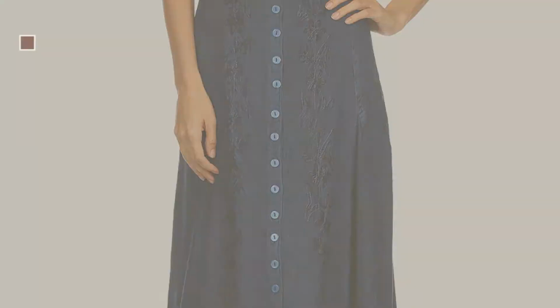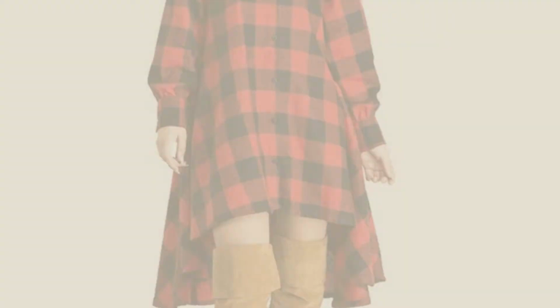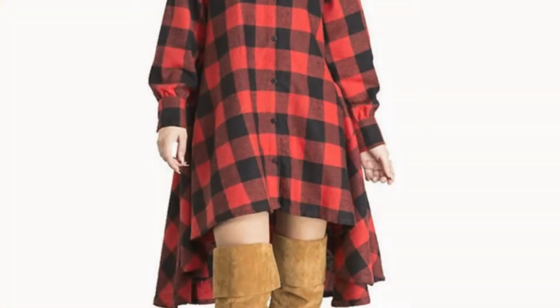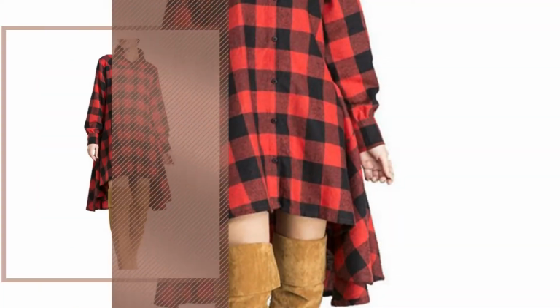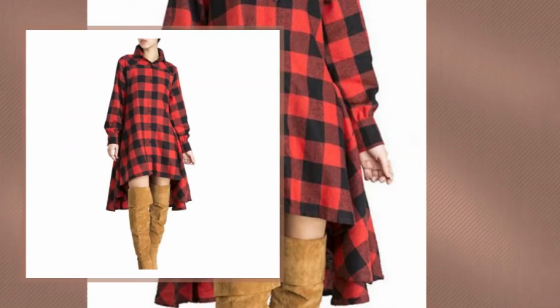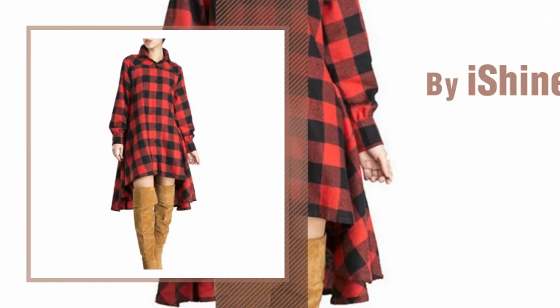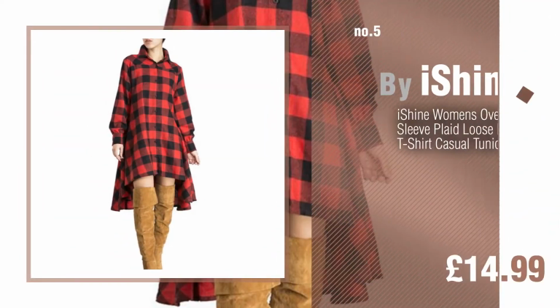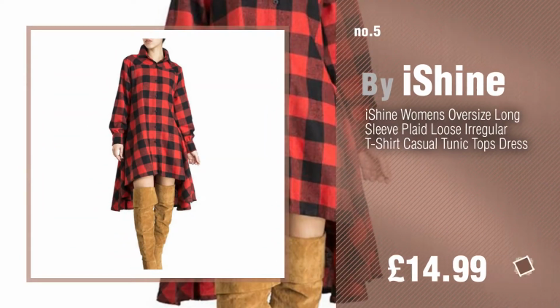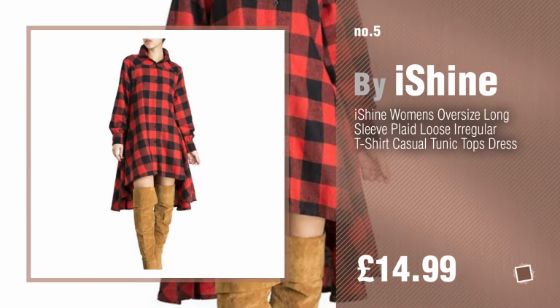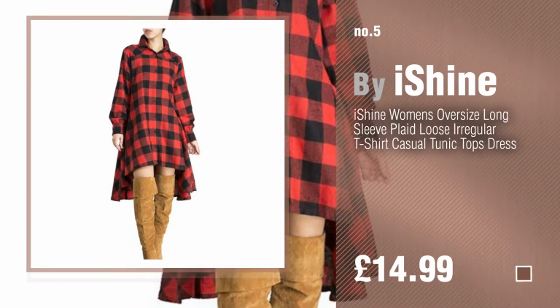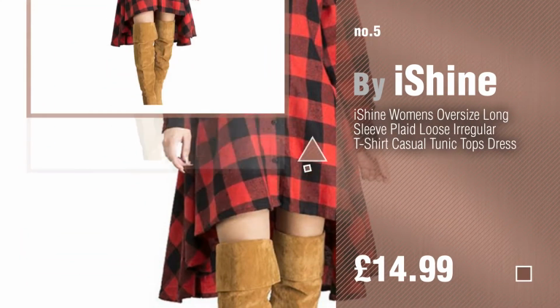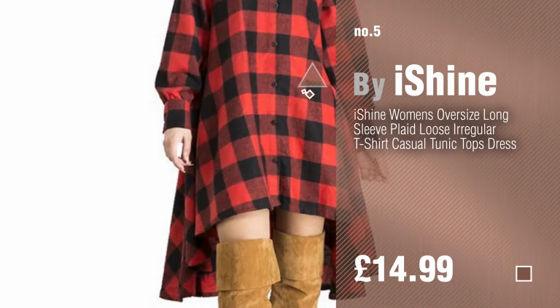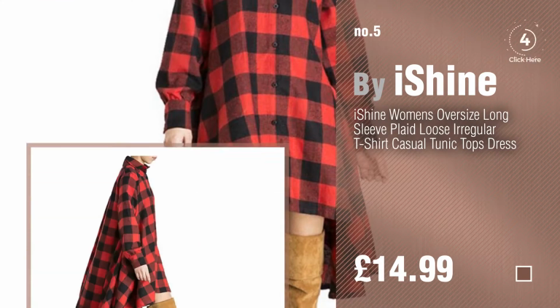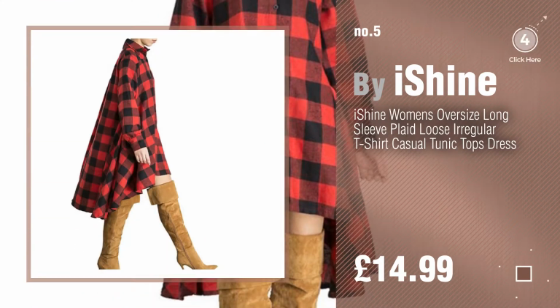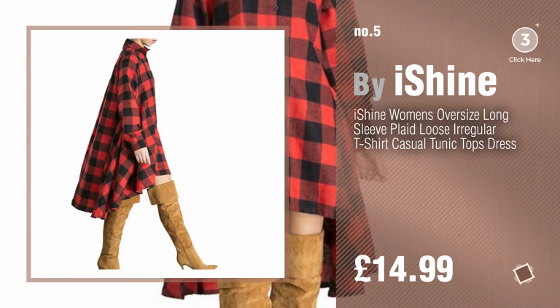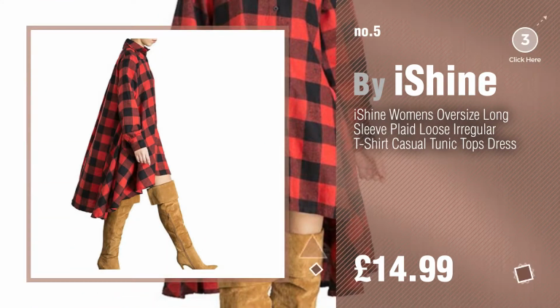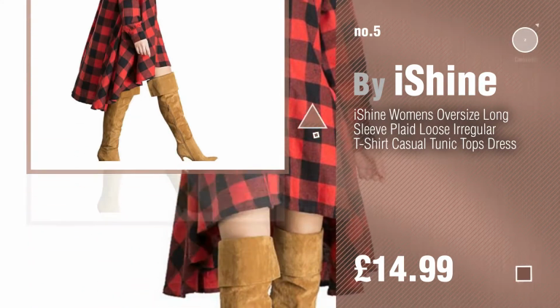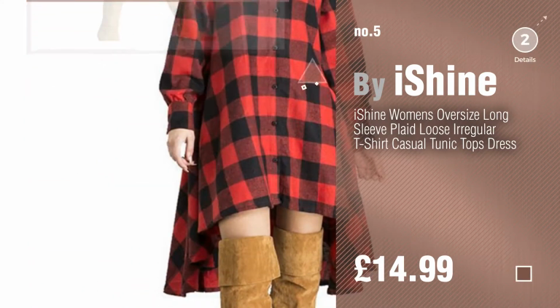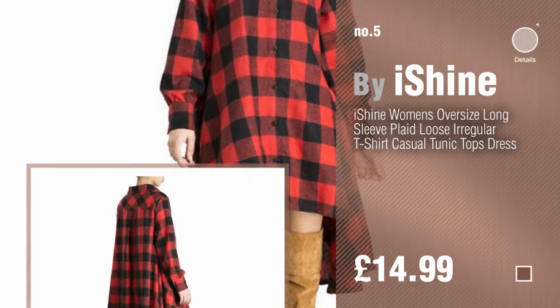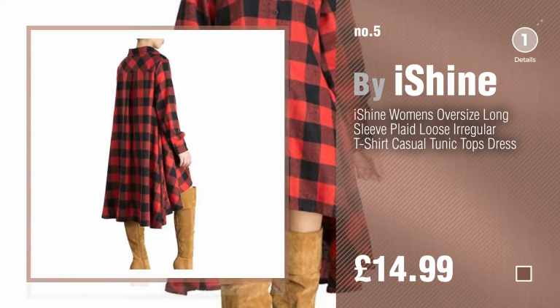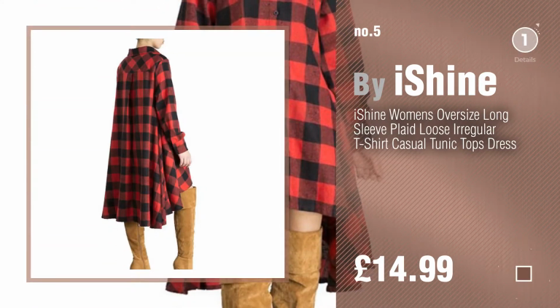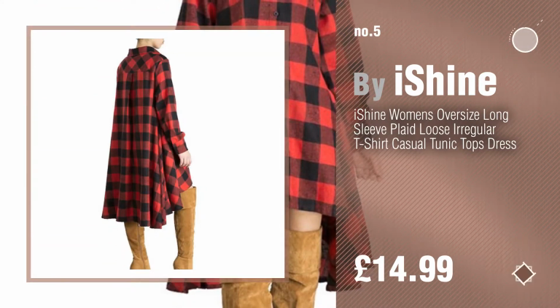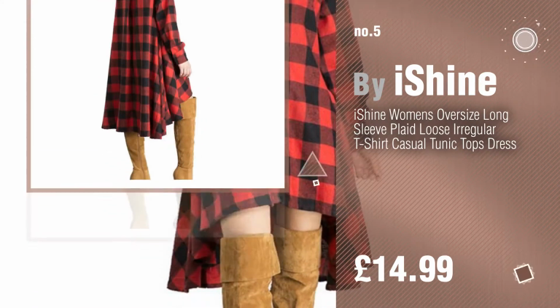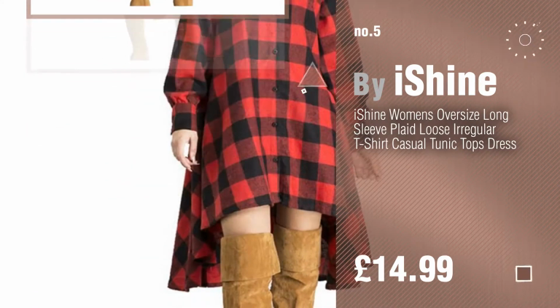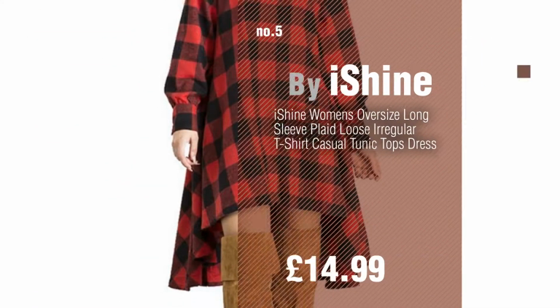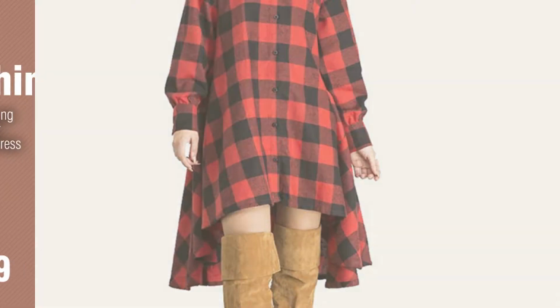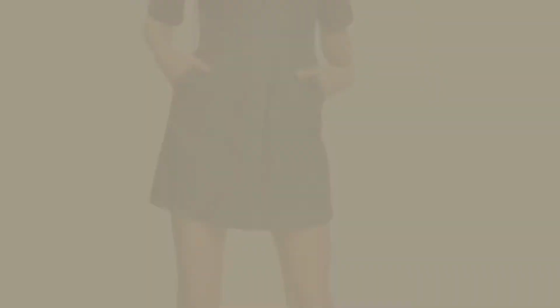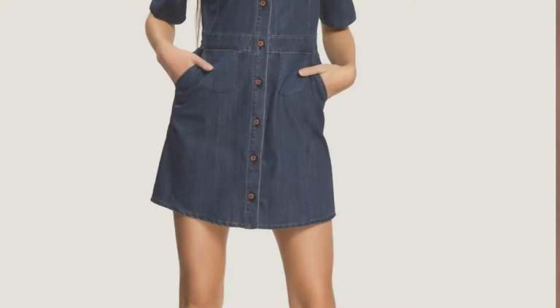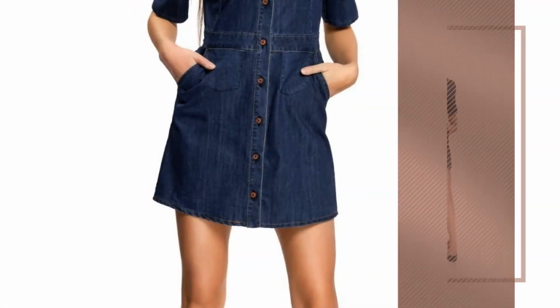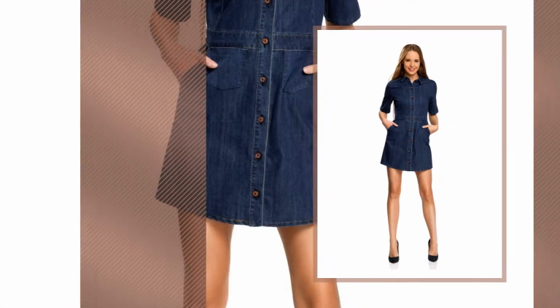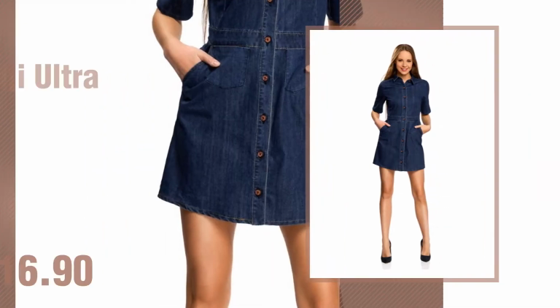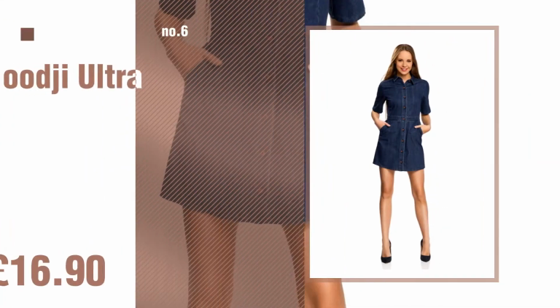Number five by I Shine. Find these button-up dresses at up to 70% off by clicking the description below. Number six by UG Ultra.